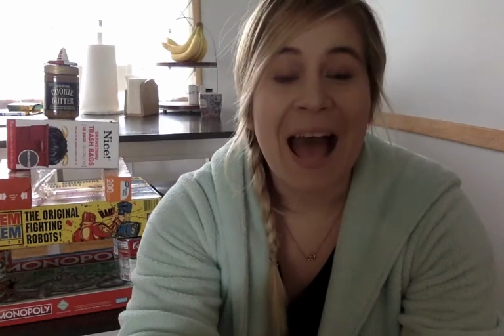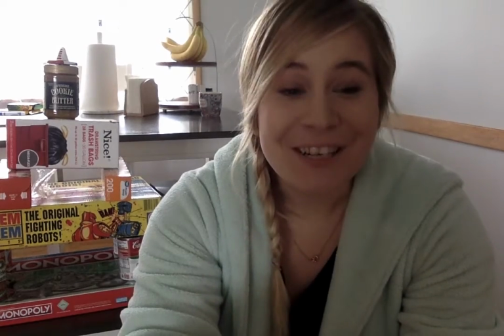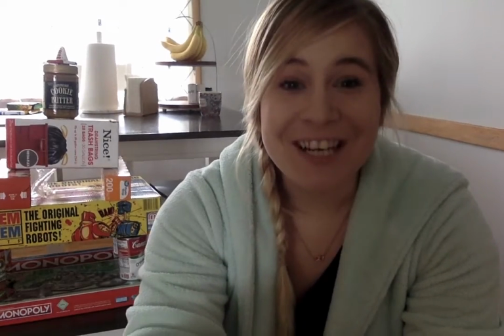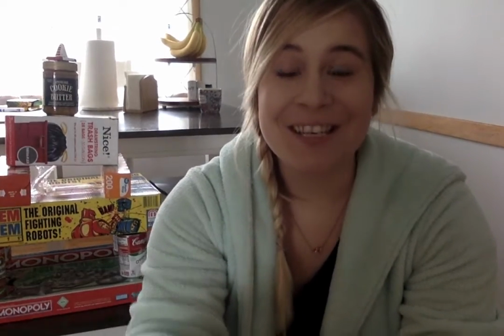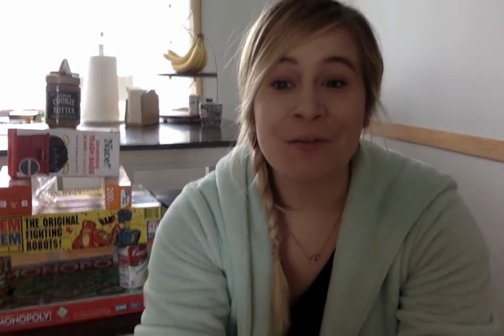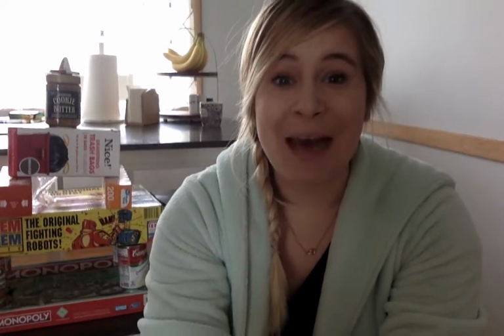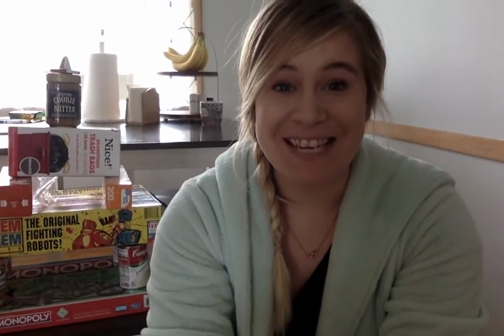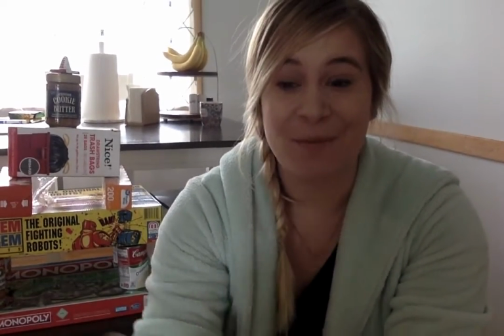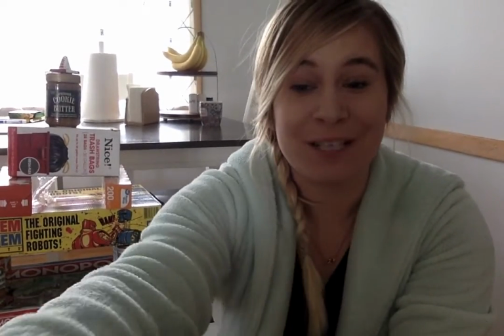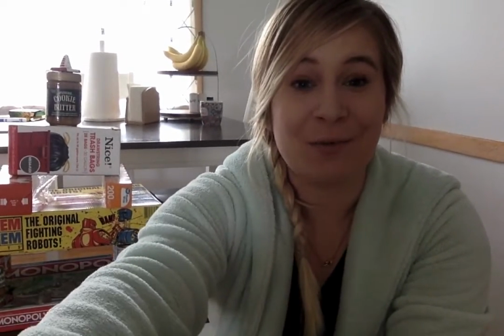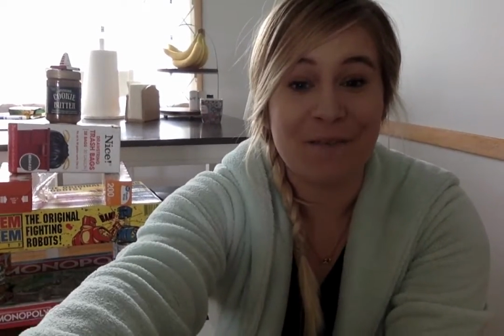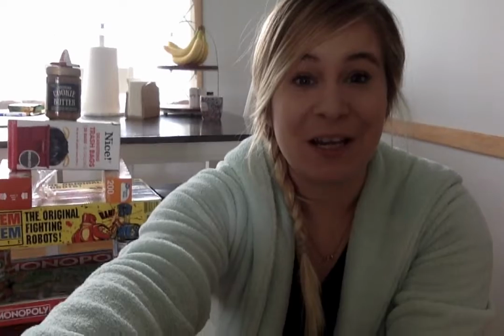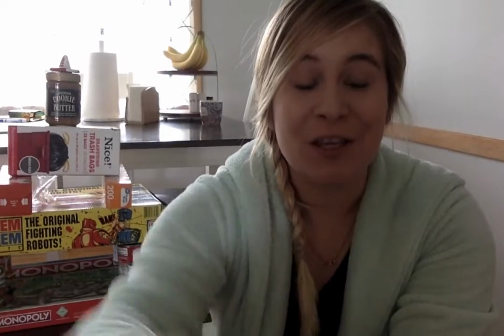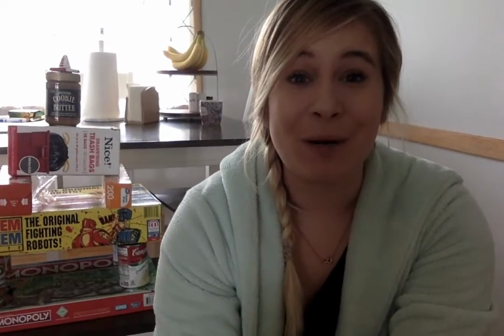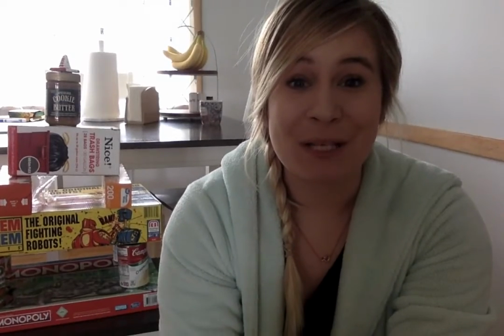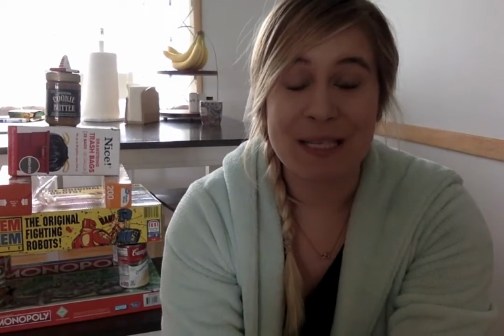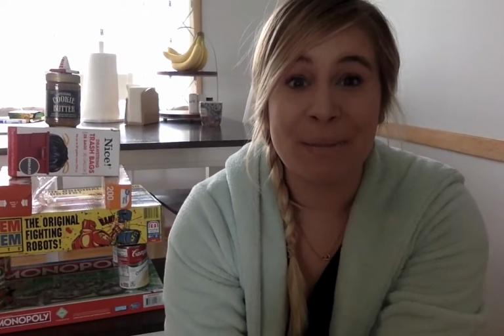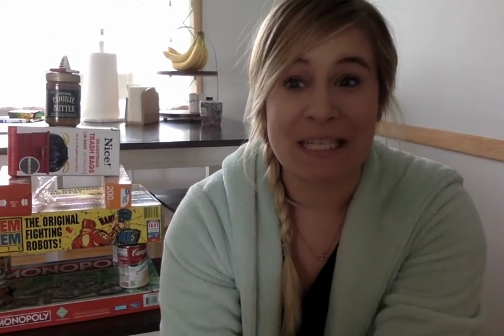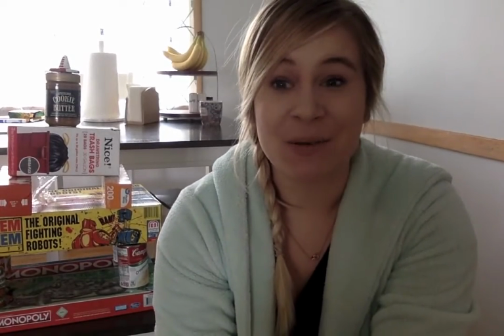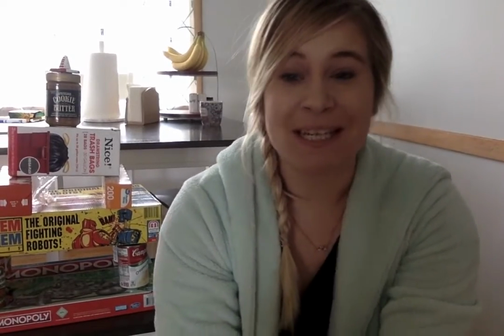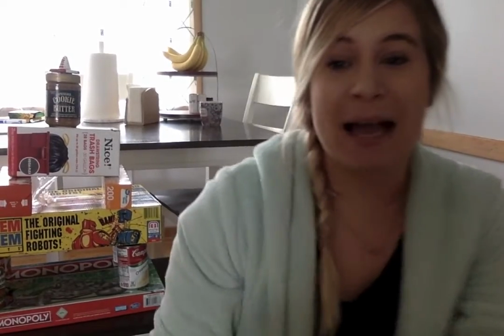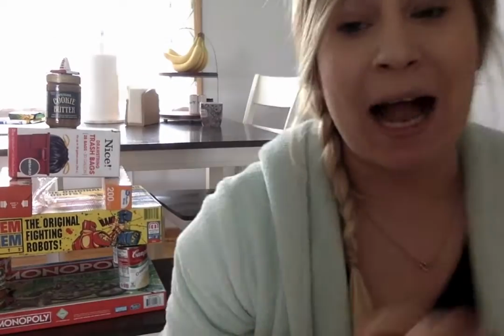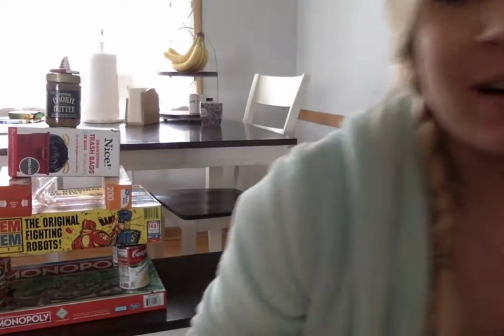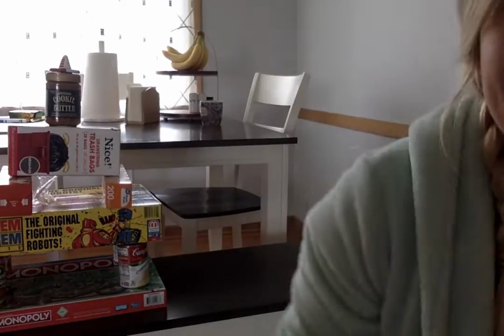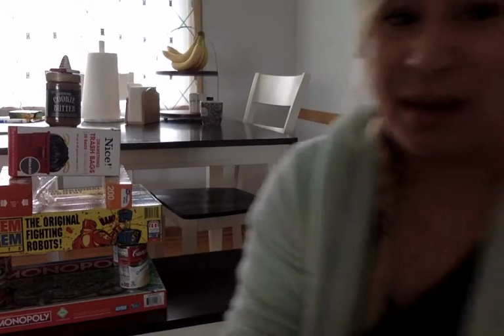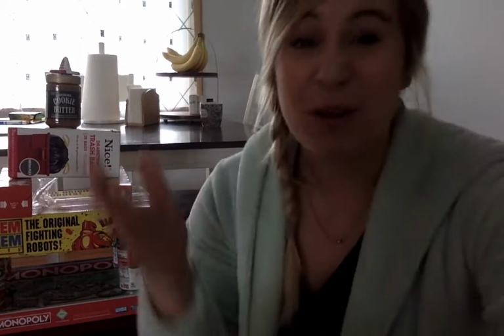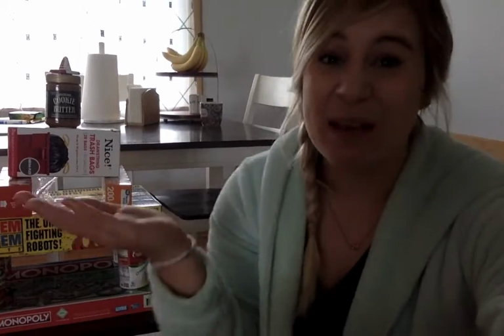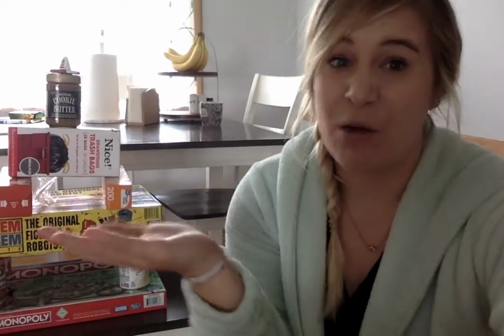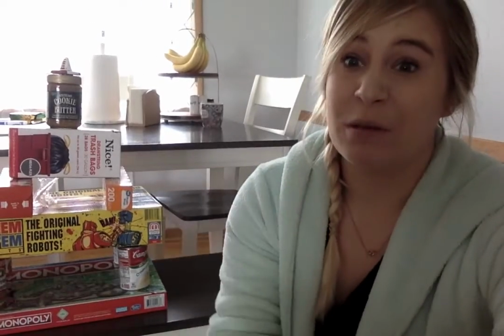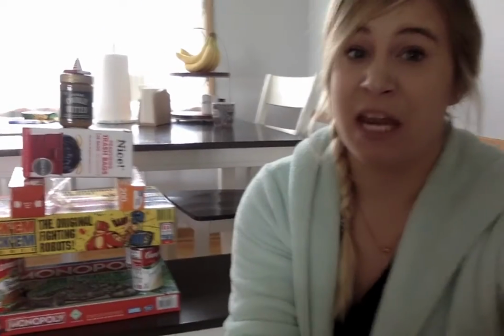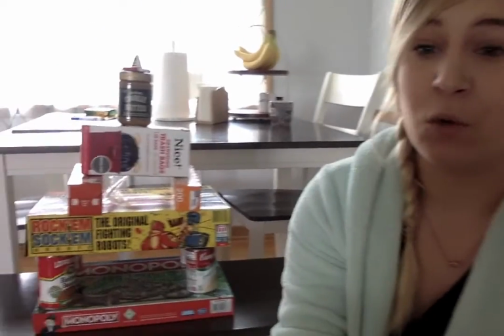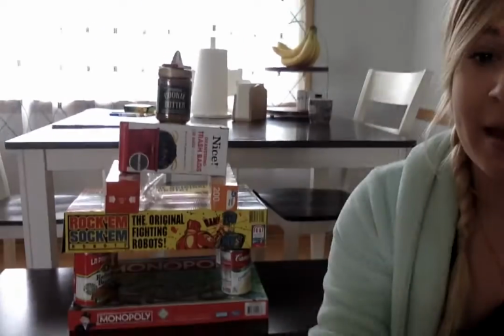Hi, first graders. So for math today, we're doing something really fun. You are going to be doing some building. So here is my tower that I made. You don't have to make a tower — you can make anything you want to make.